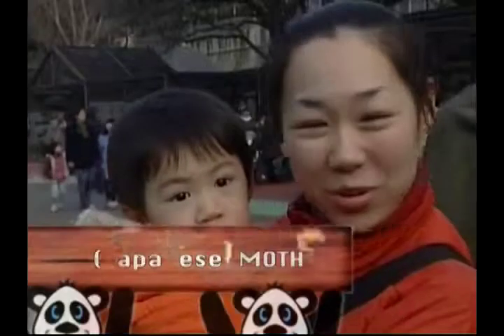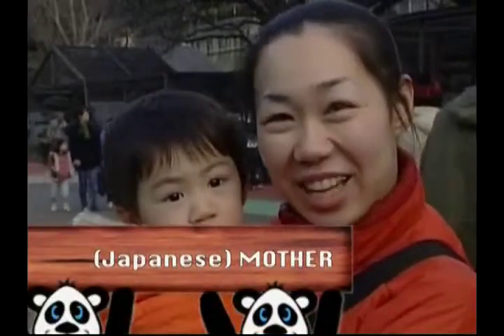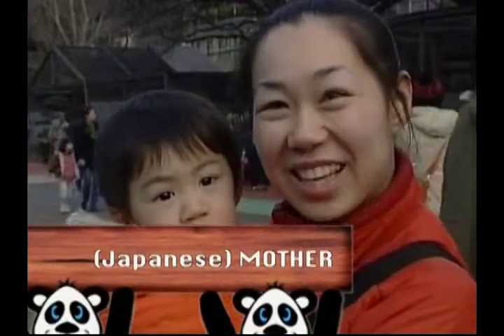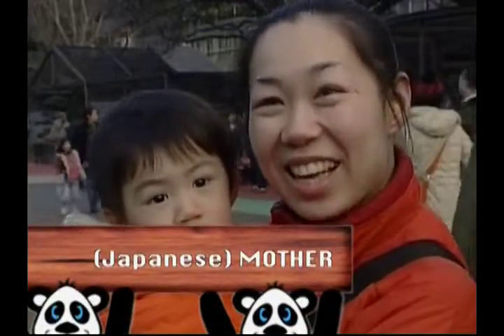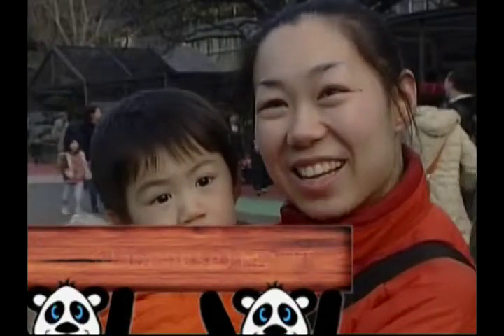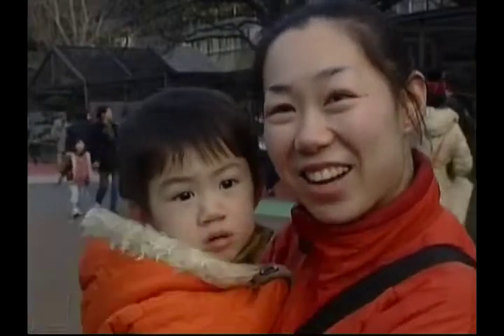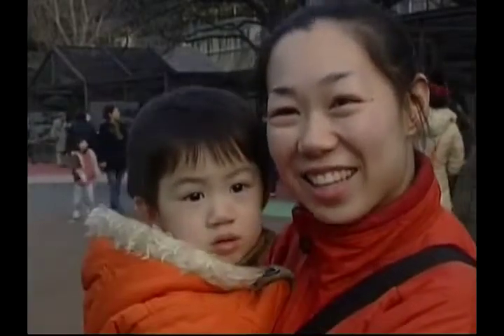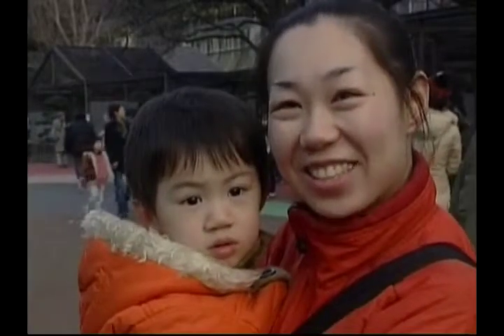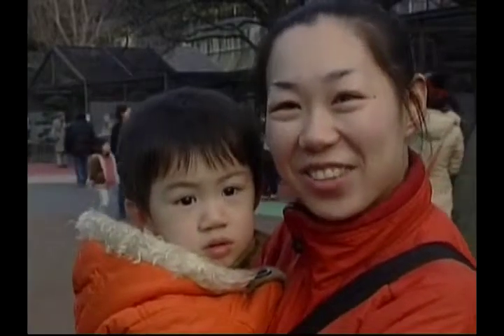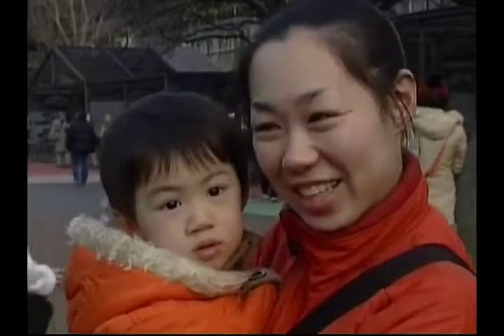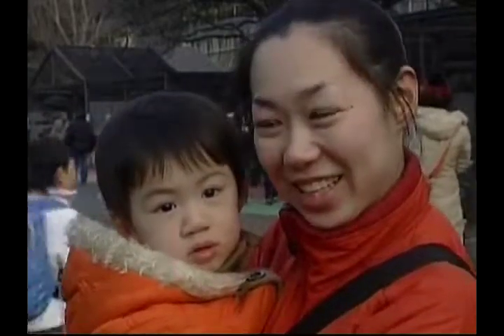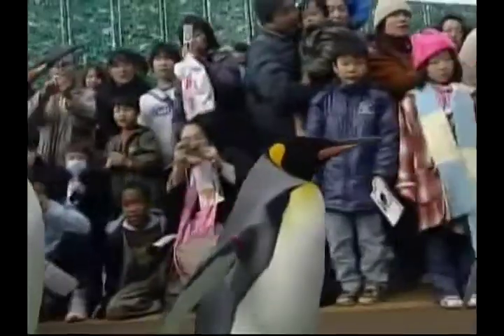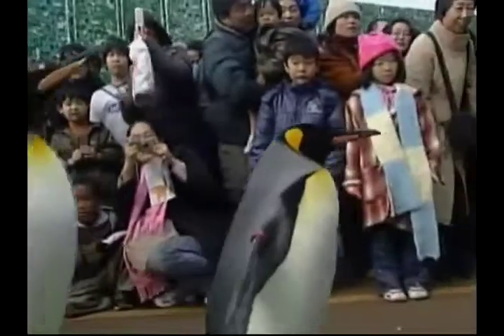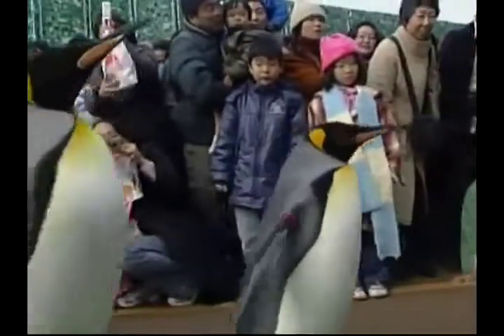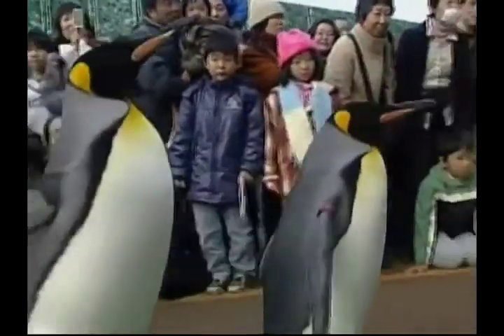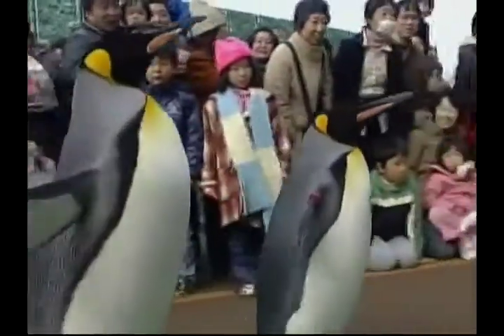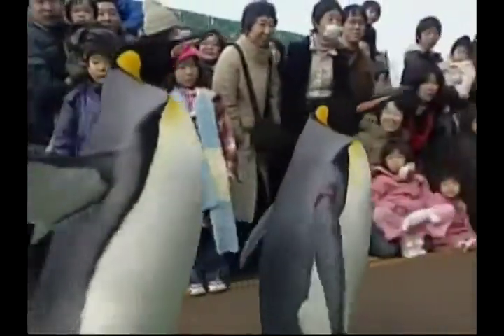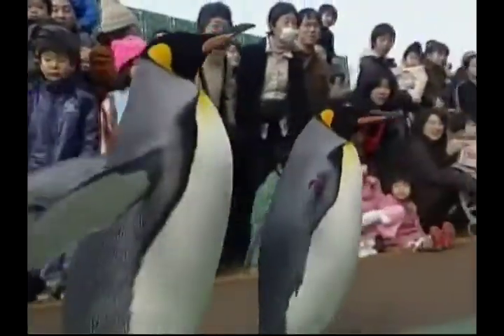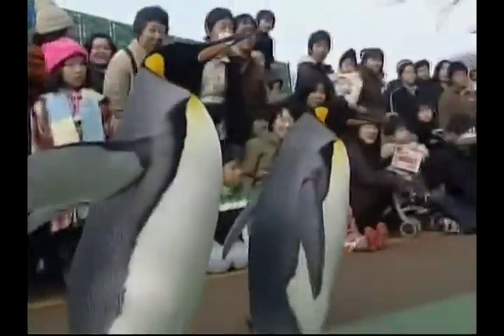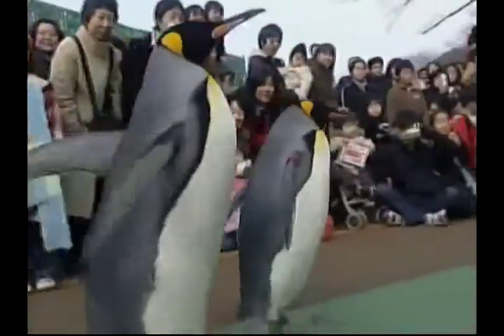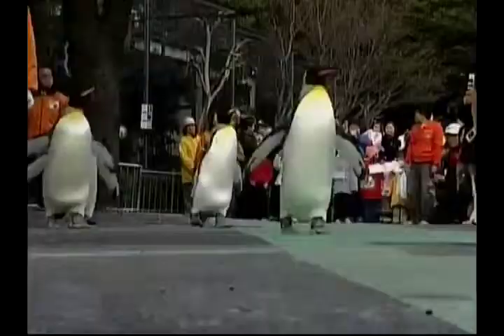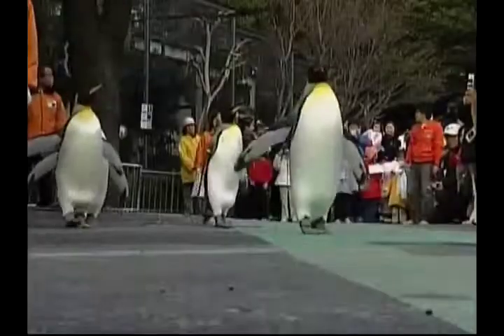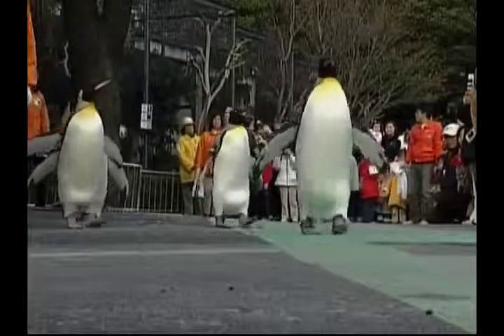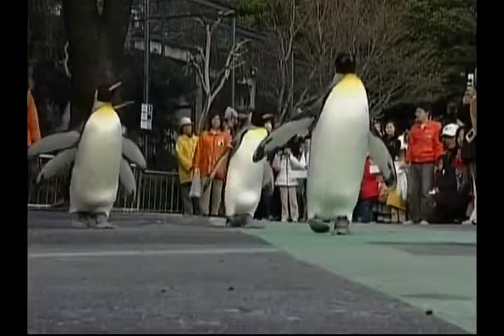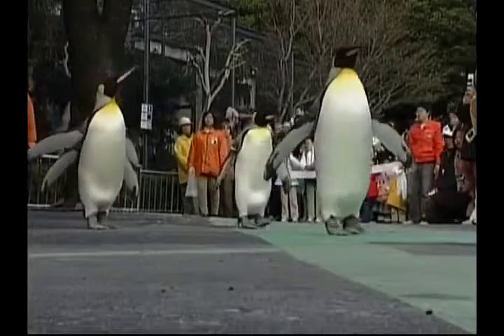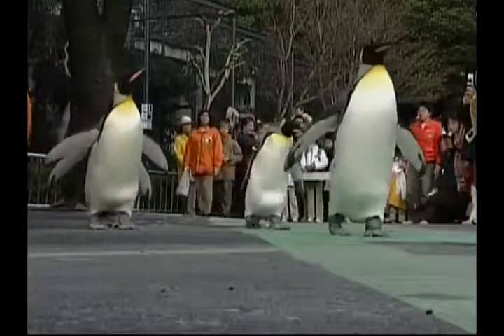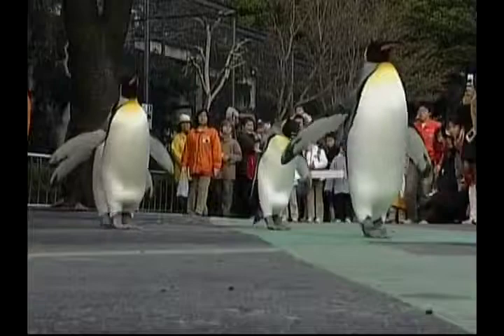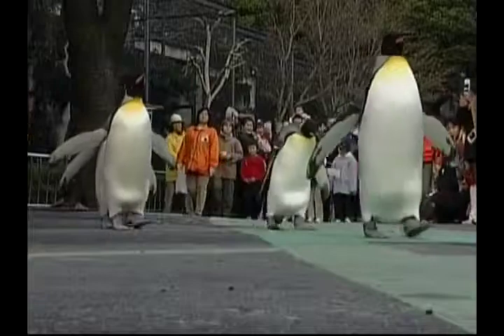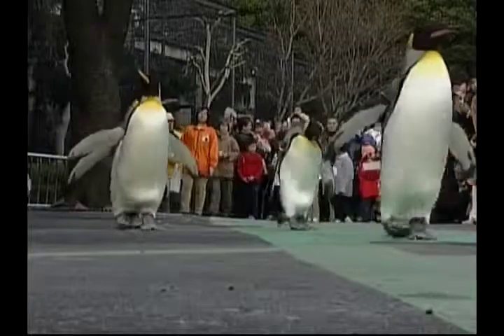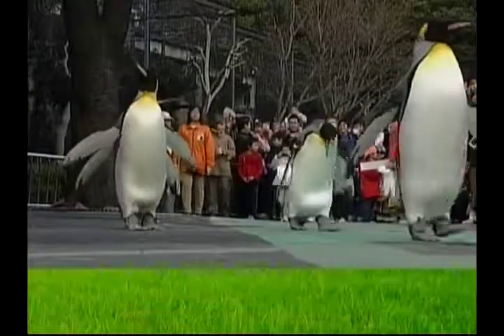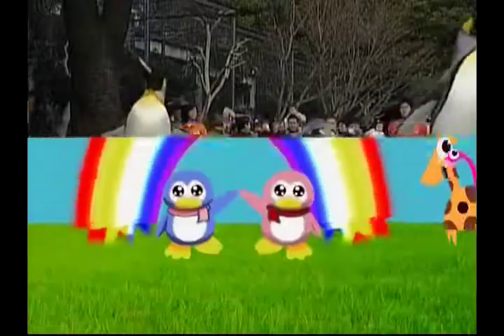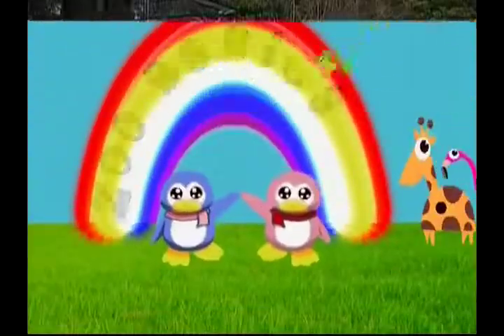It was so cute to watch them coming waddling all together. They also jump with both feet together if they want to move more quickly or cross steep or rocky terrain.